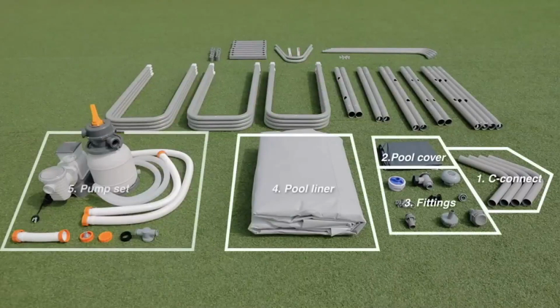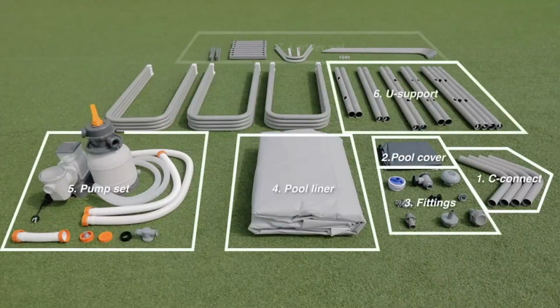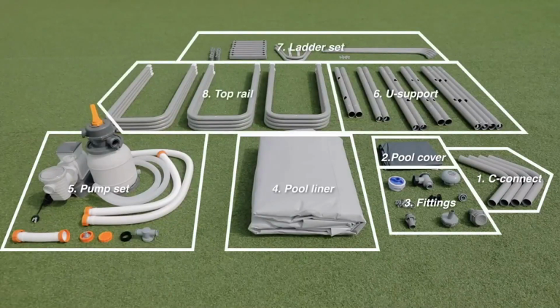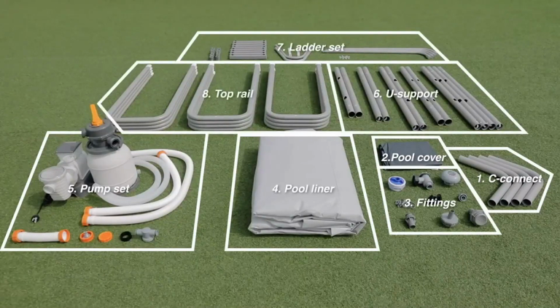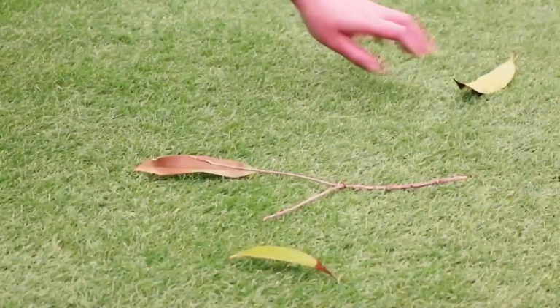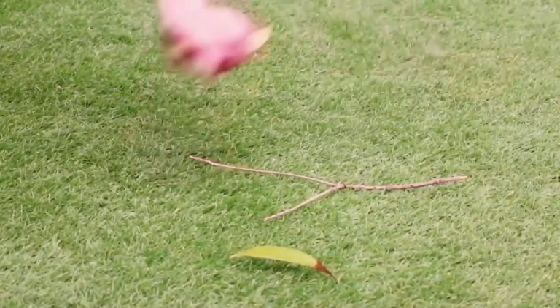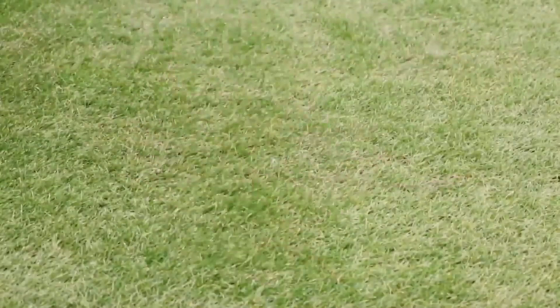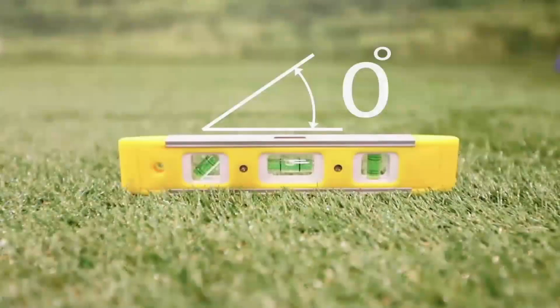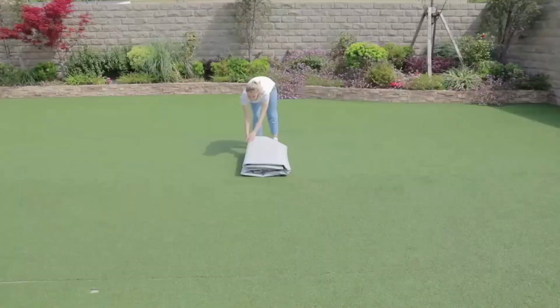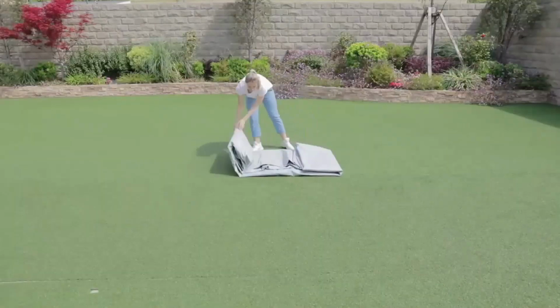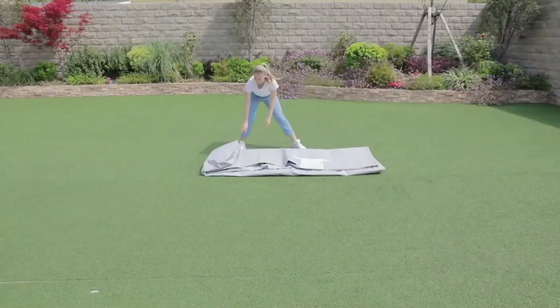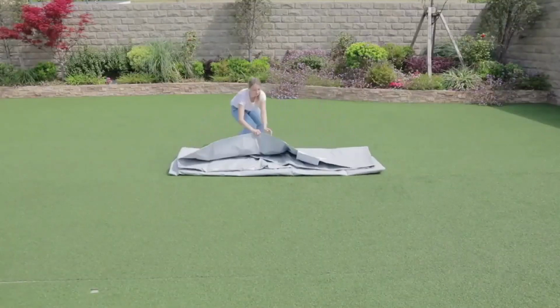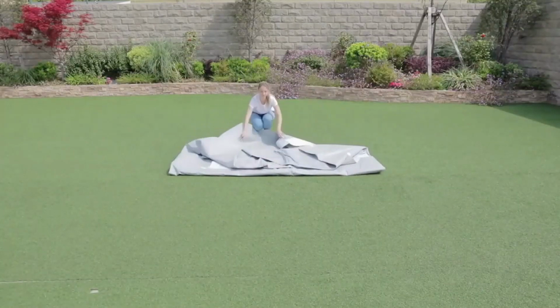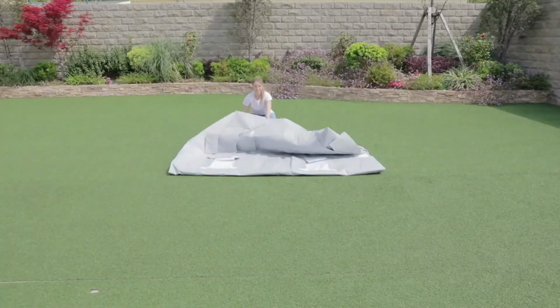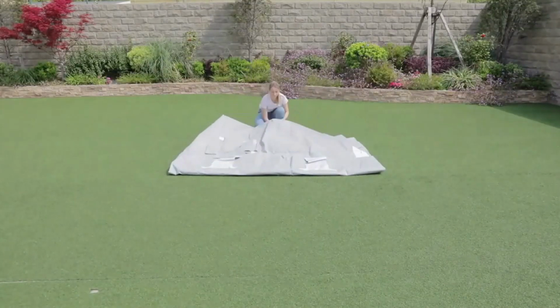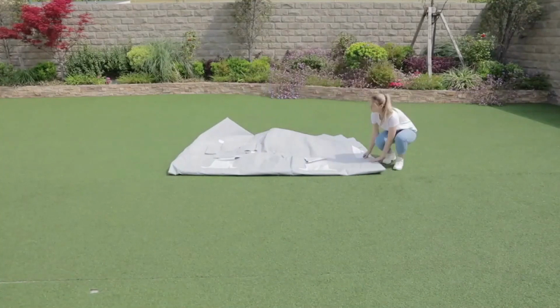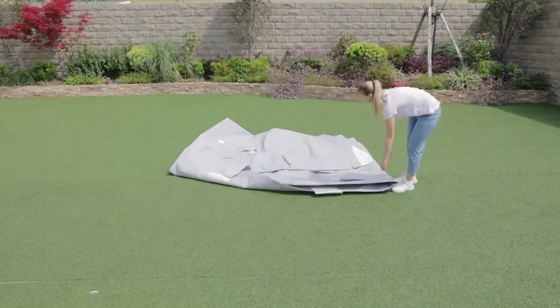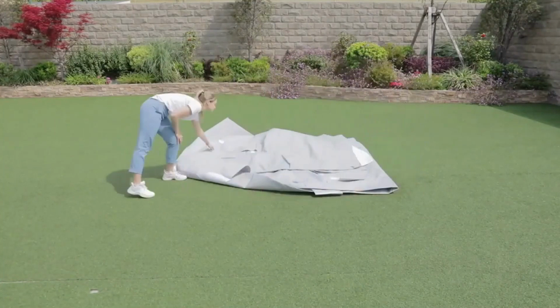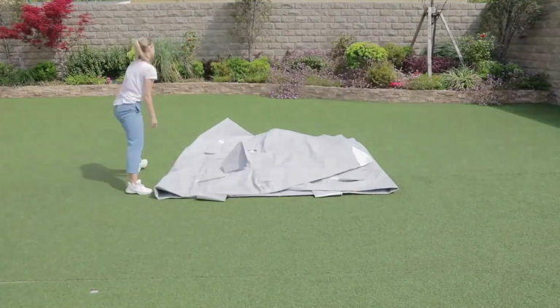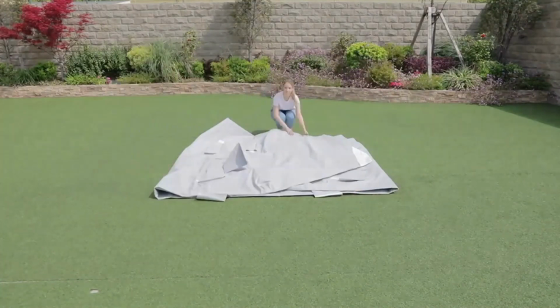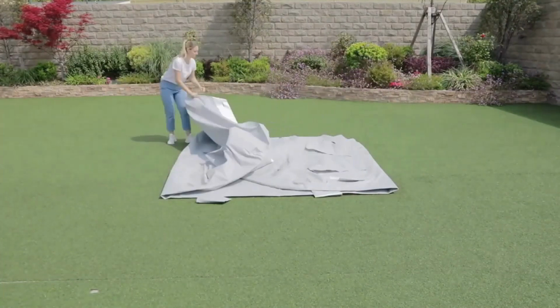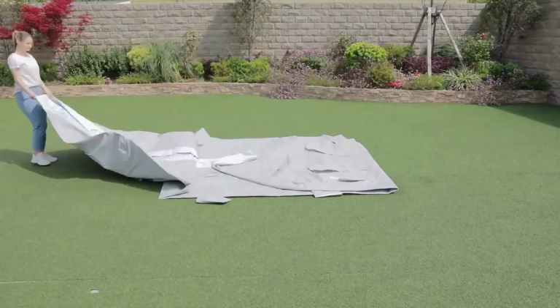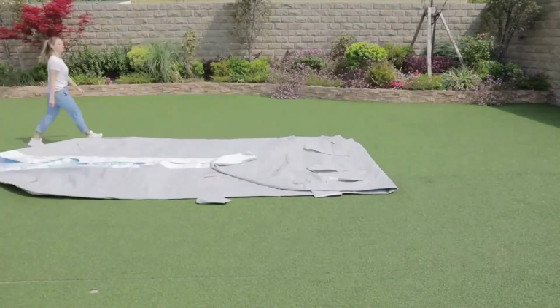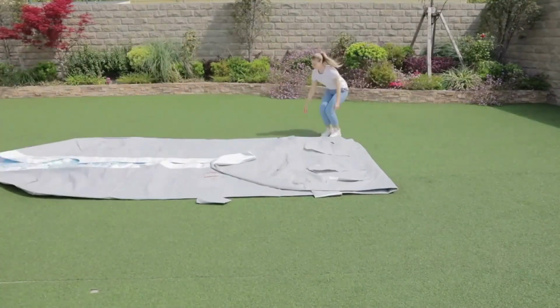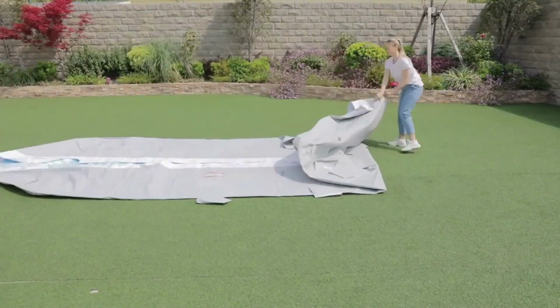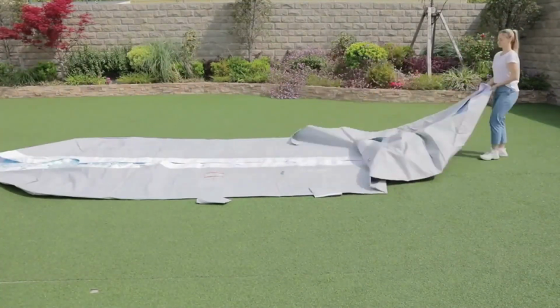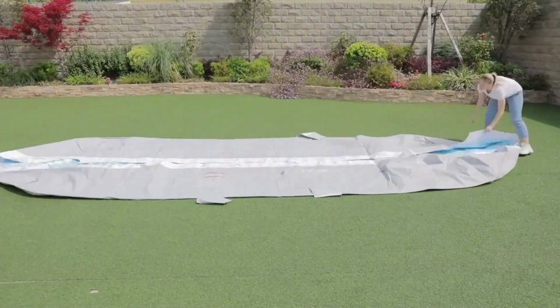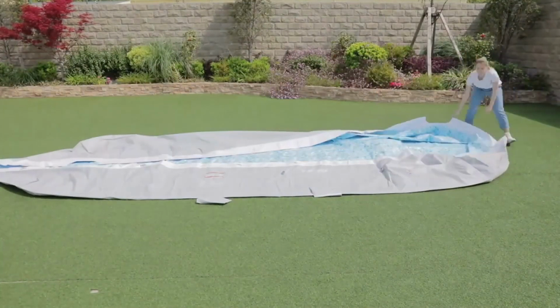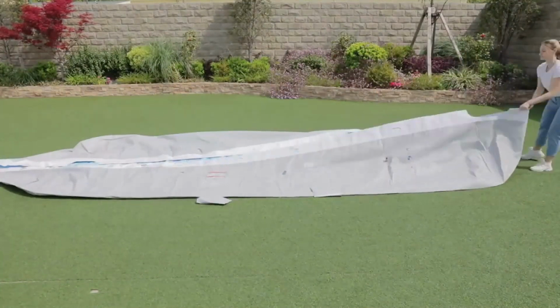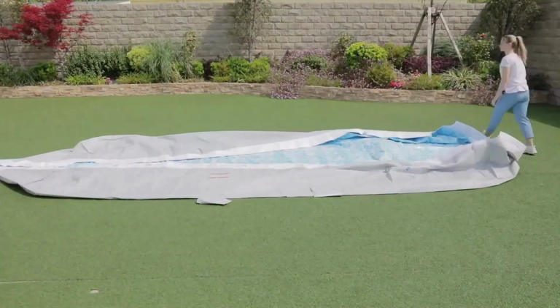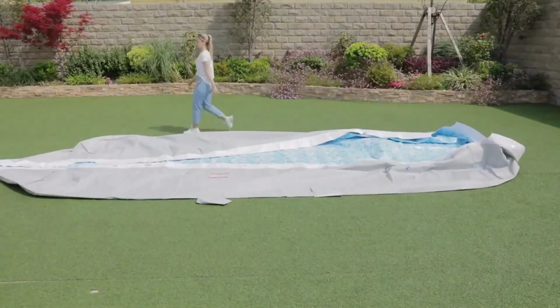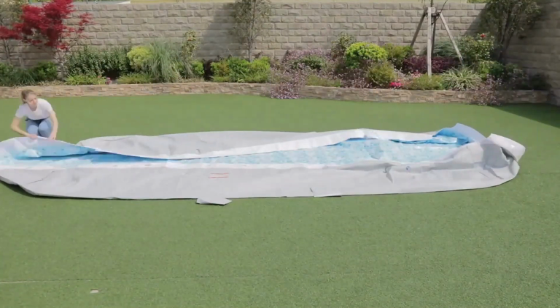Unique oval shape. The unique oval design and shape makes this pool more compact, so it requires less area for setup and less water to fill it up.